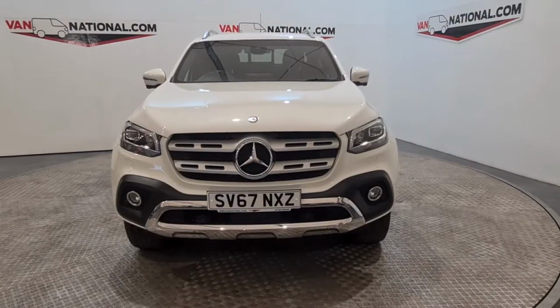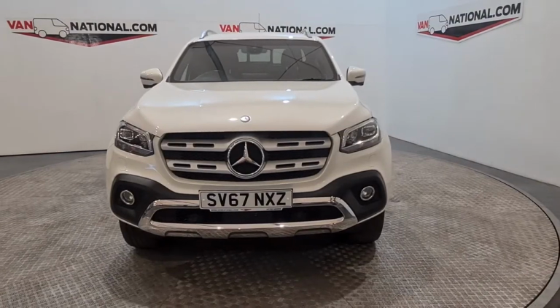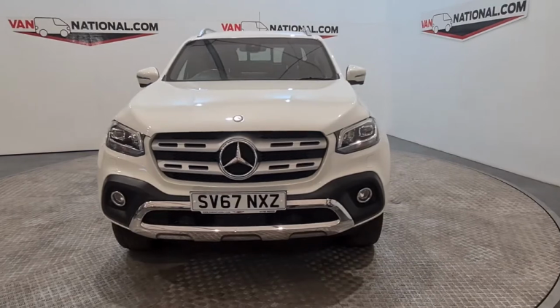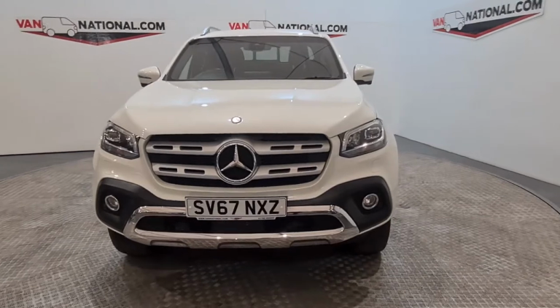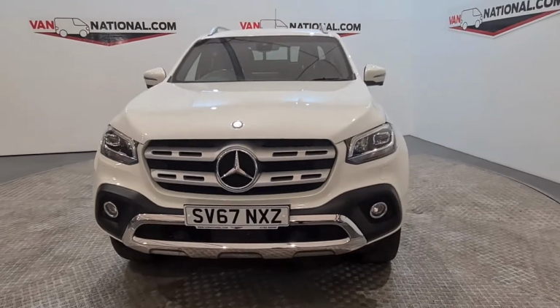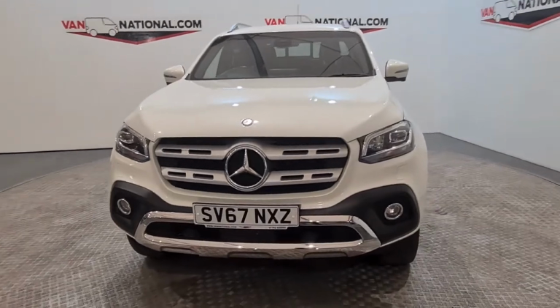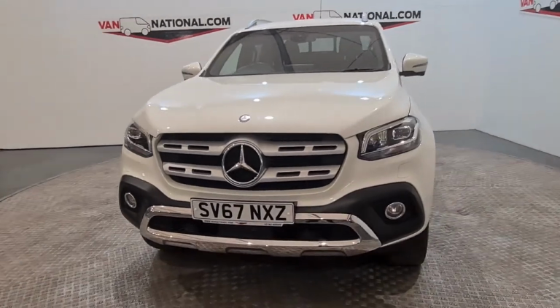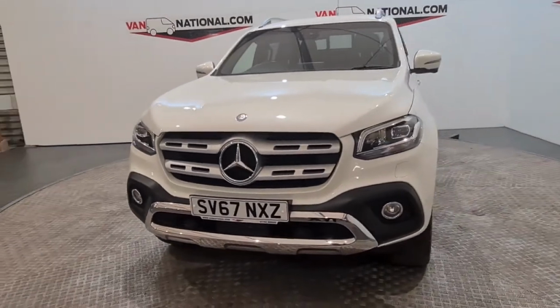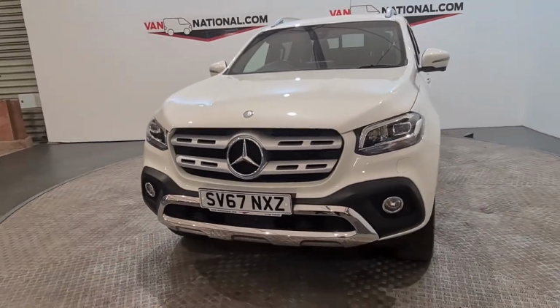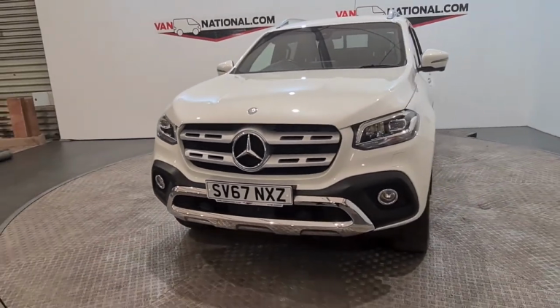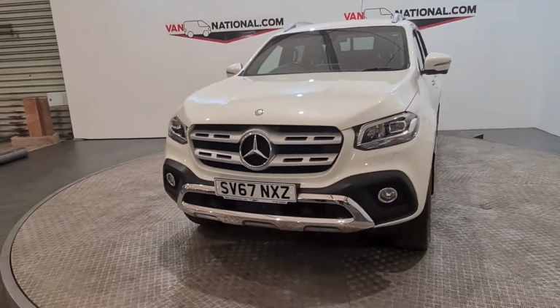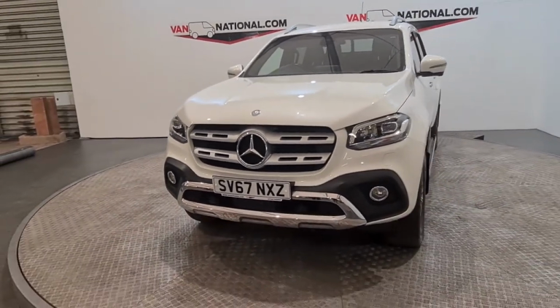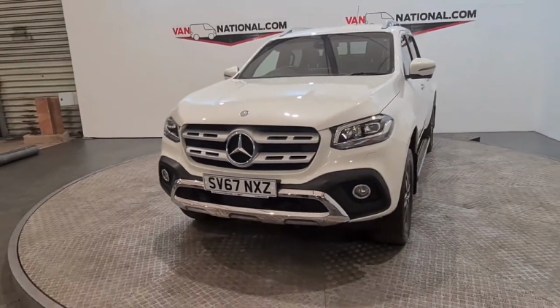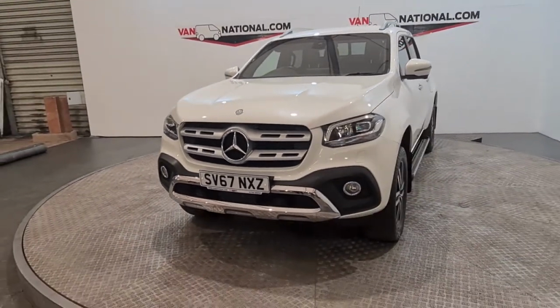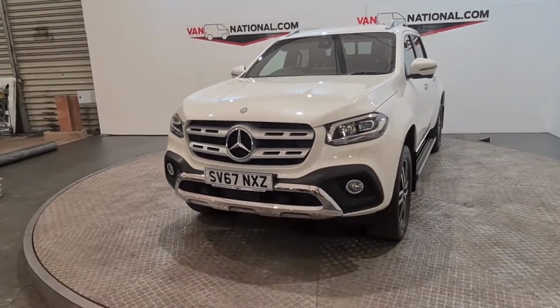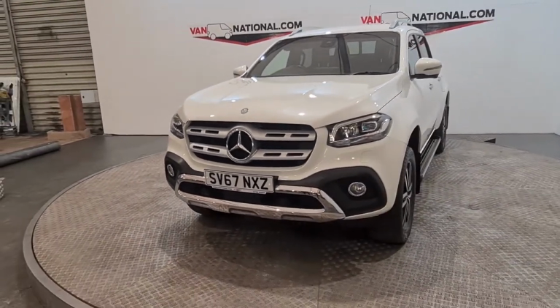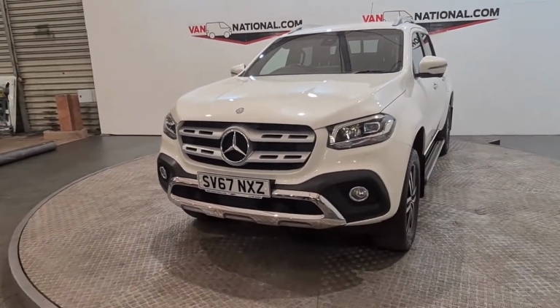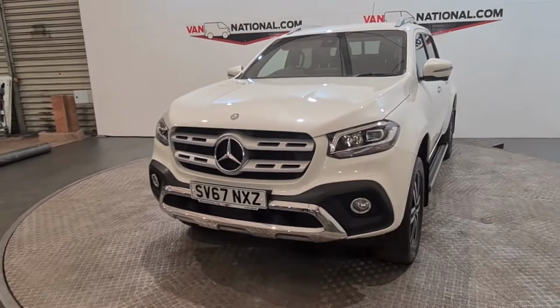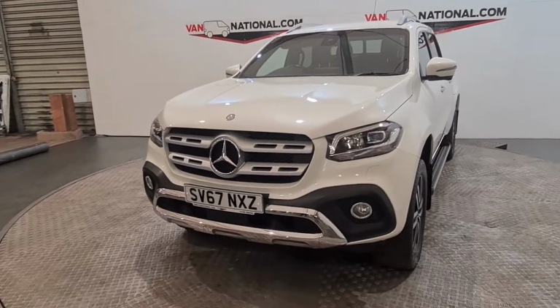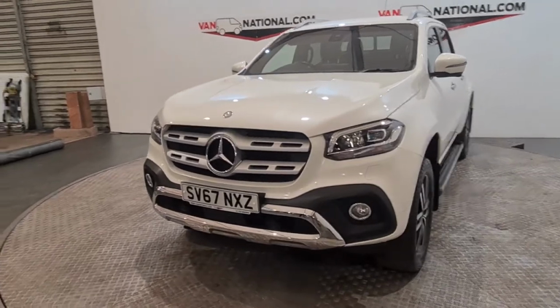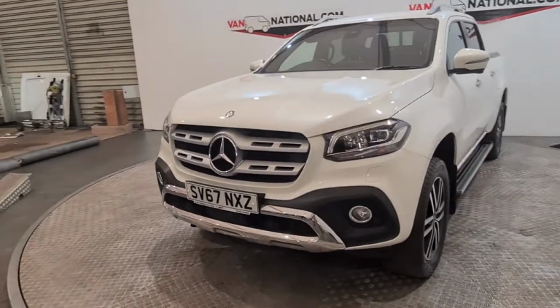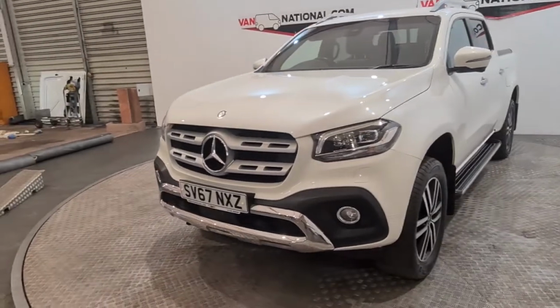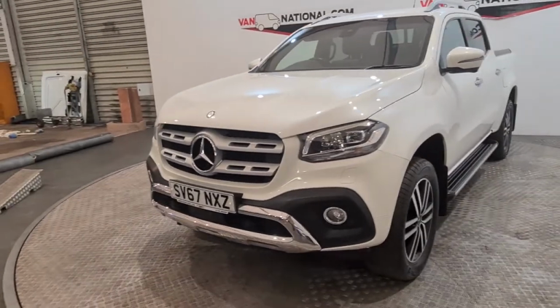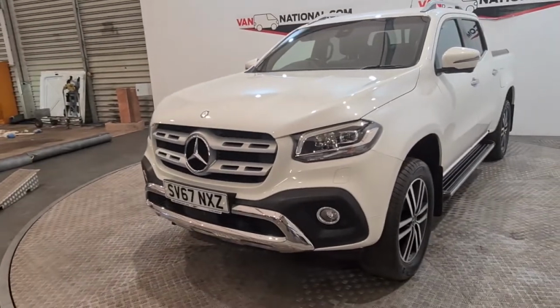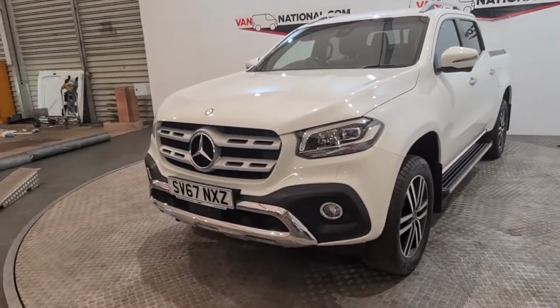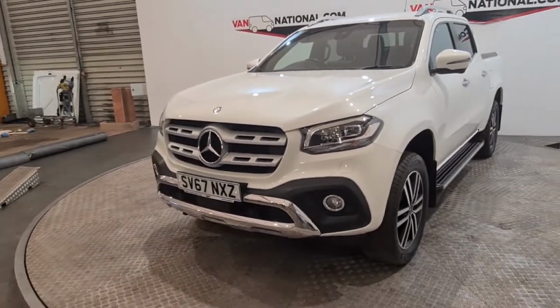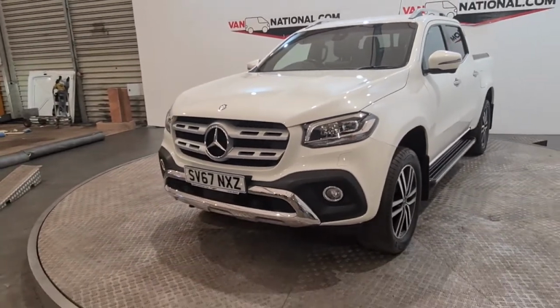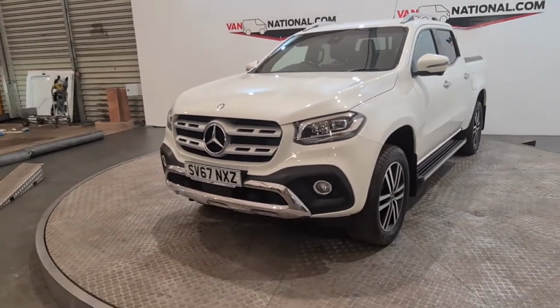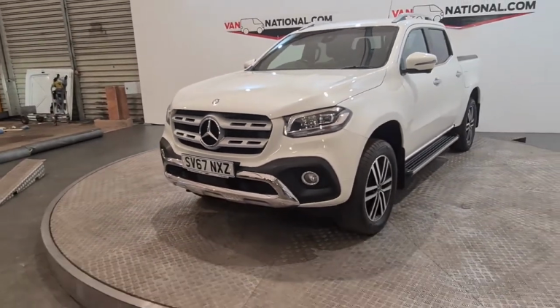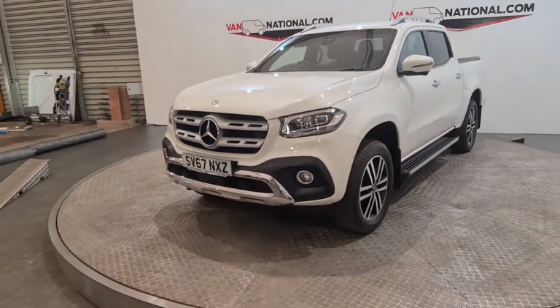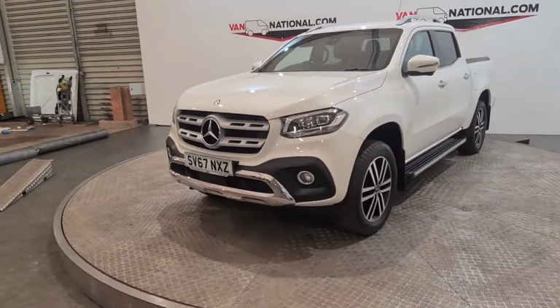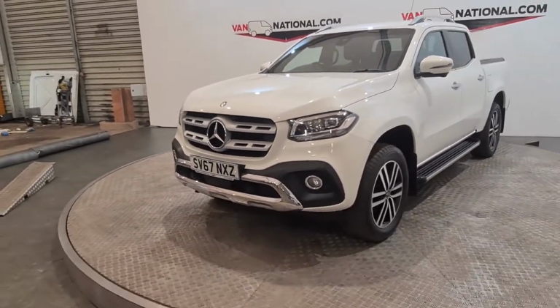Starting at the front of the vehicle, as you can see we have the striking badge straight away that identifies which vehicle it is. We have the LED front headlights here, which is a new option now on the vehicle.